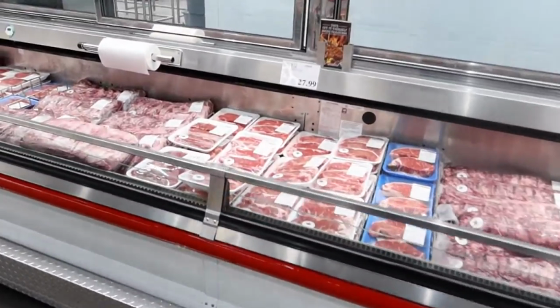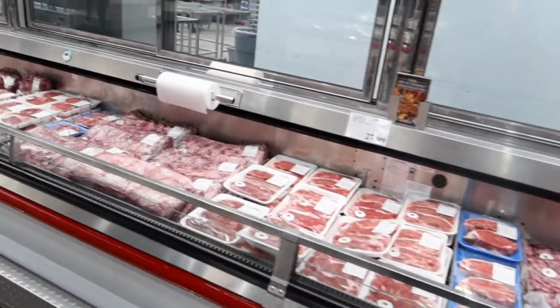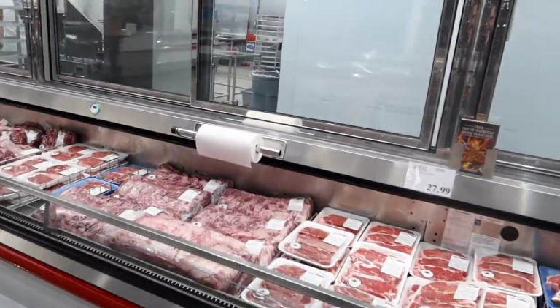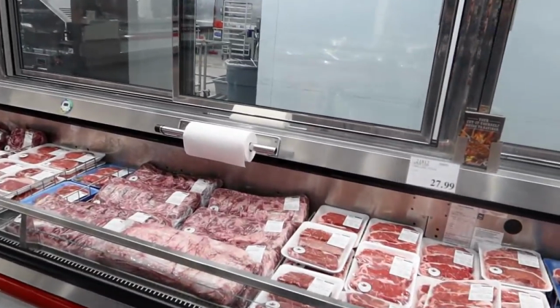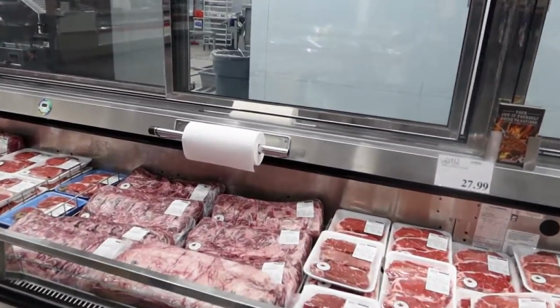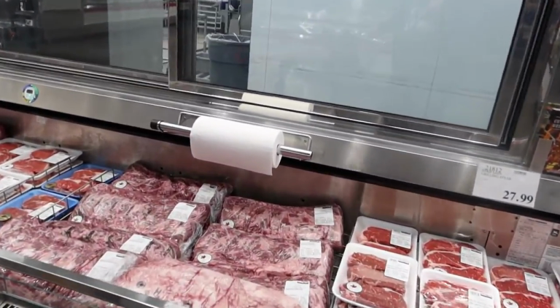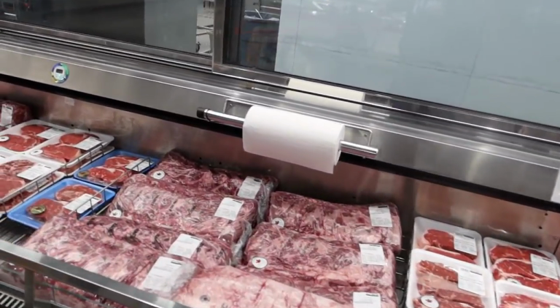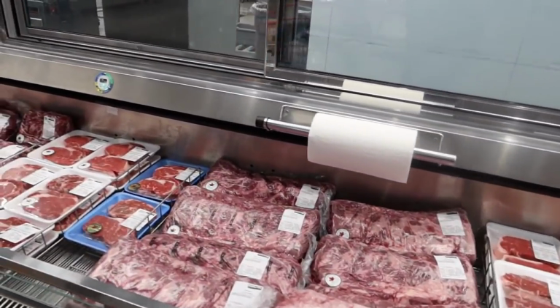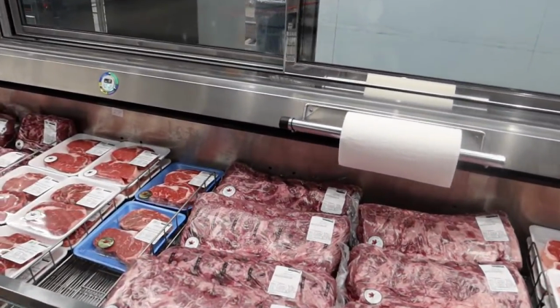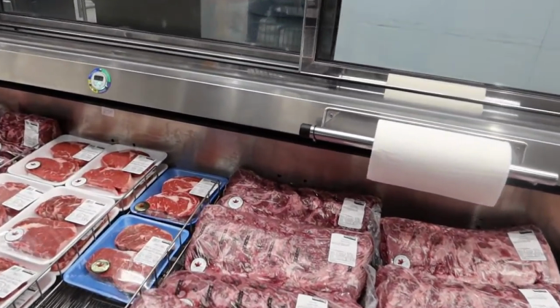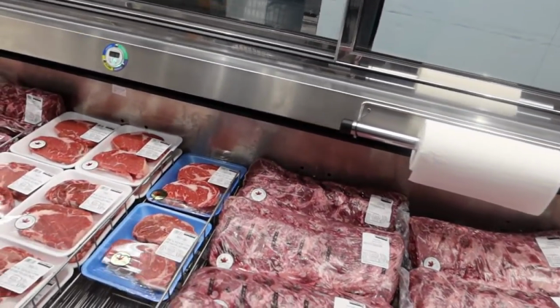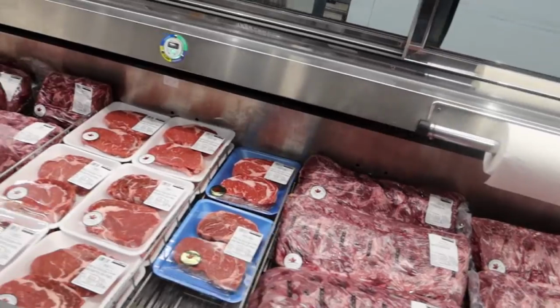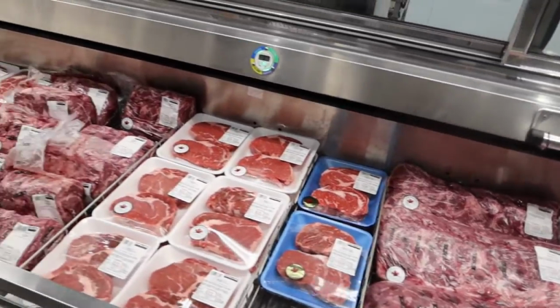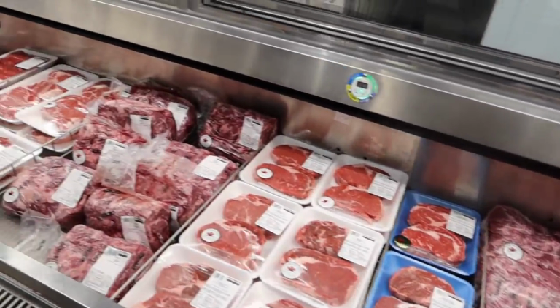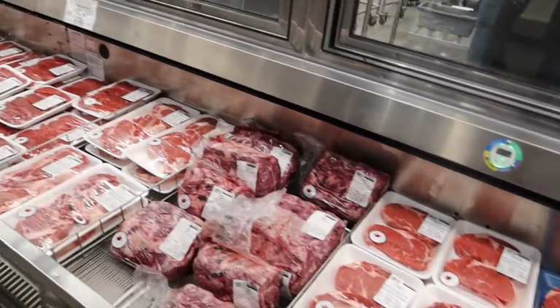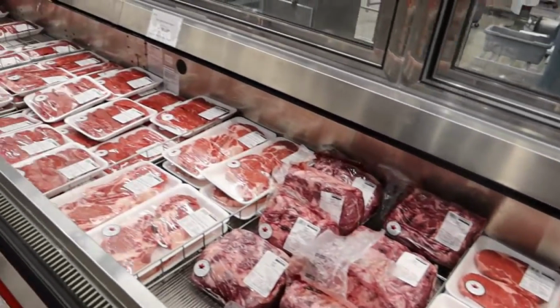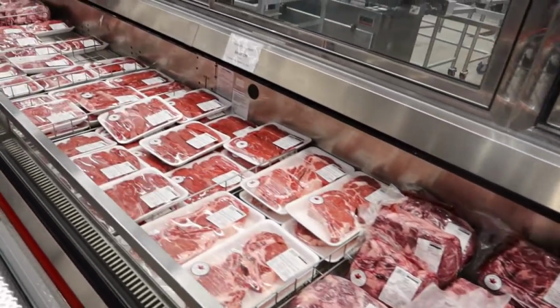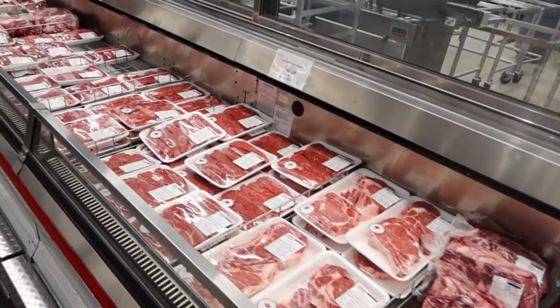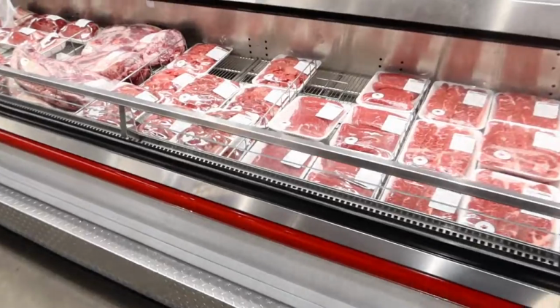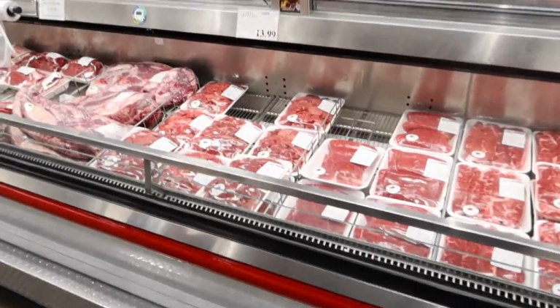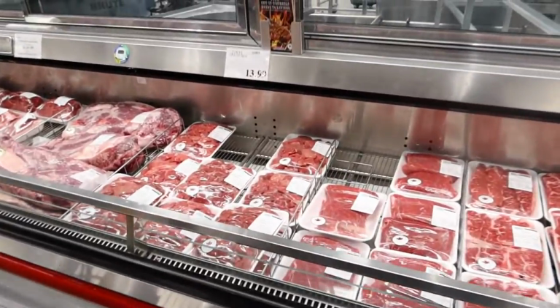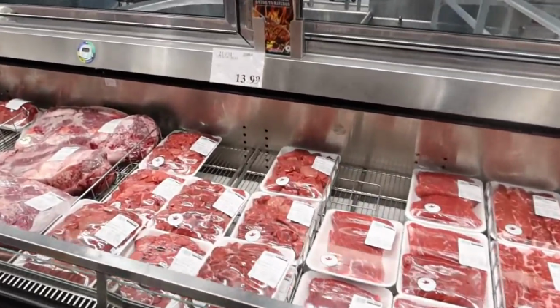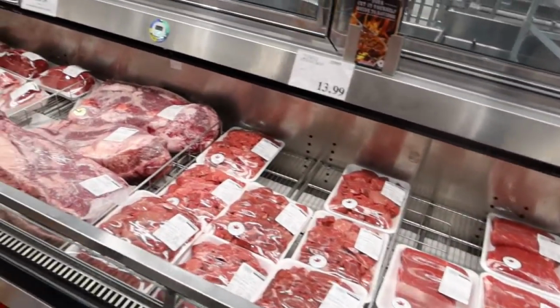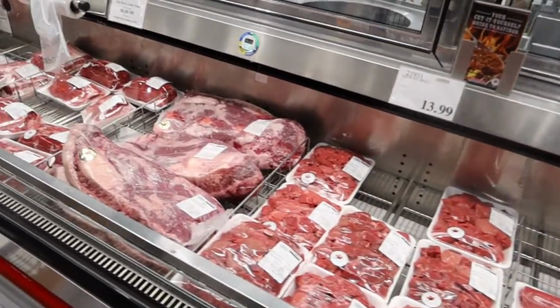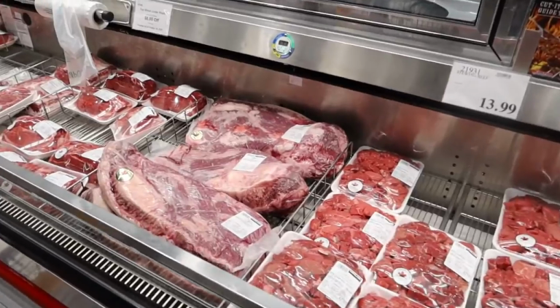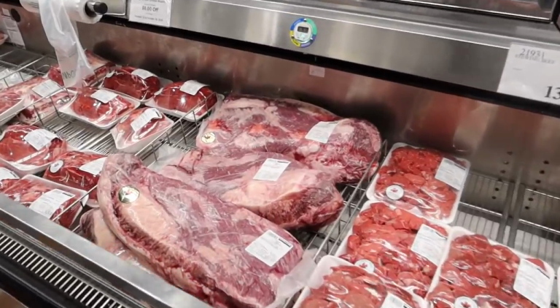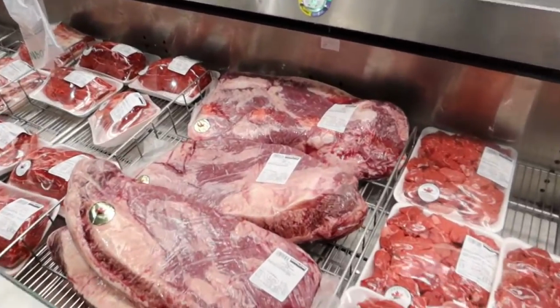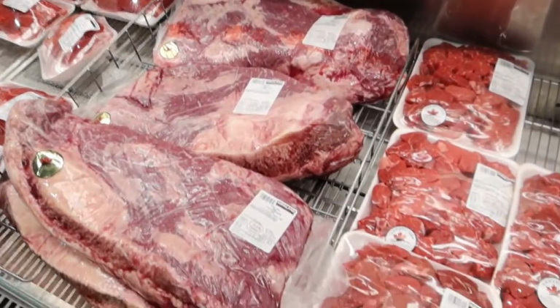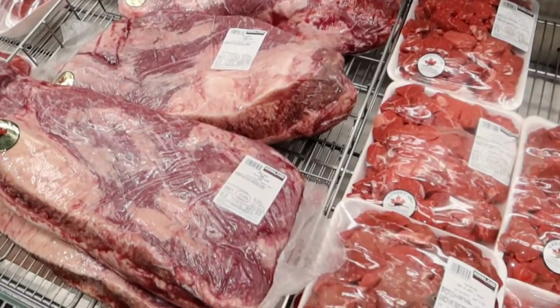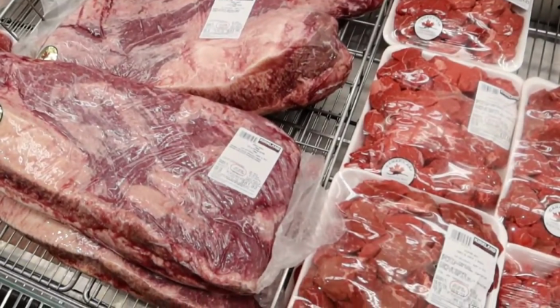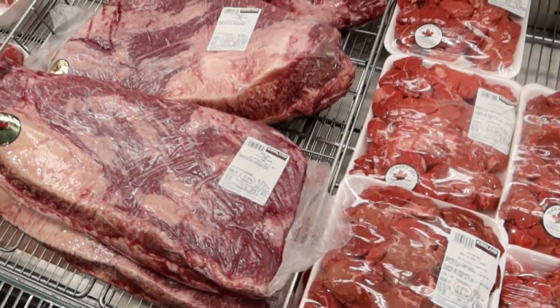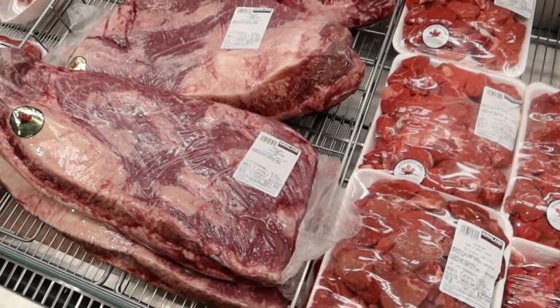I don't know if it's the same in the States, I think it is. Costco meat — it's just the best, it's just so good.